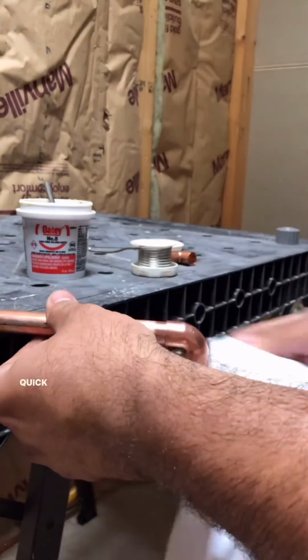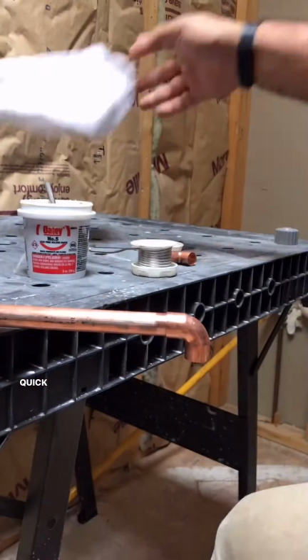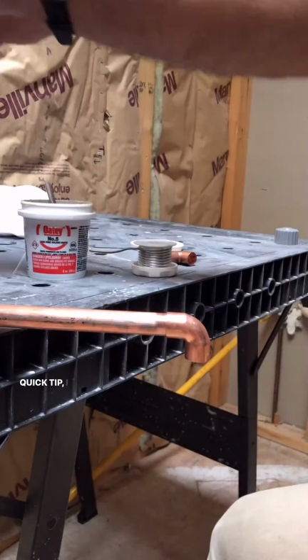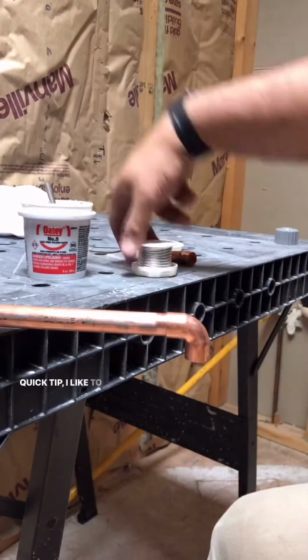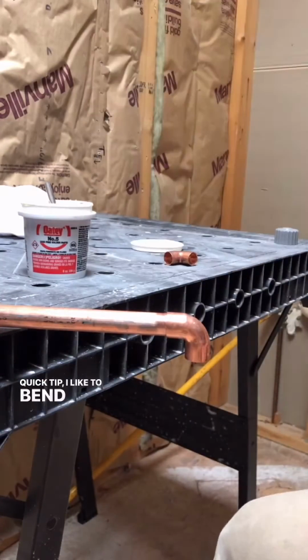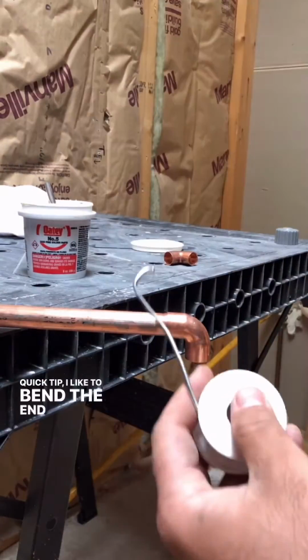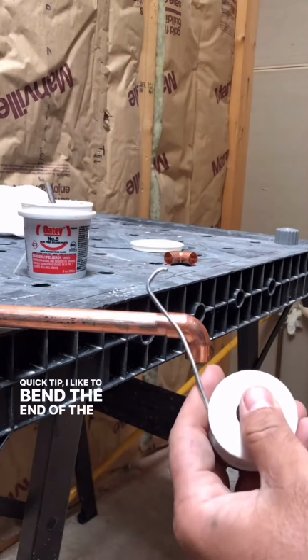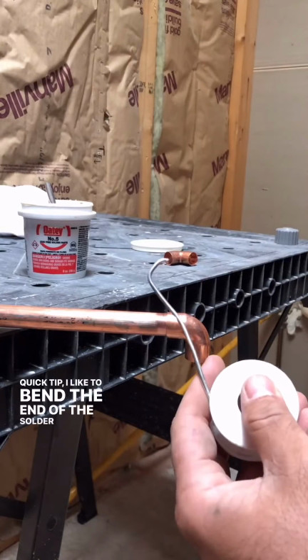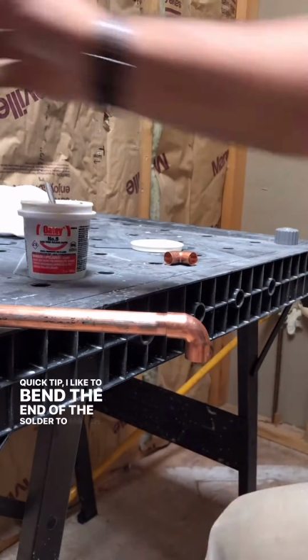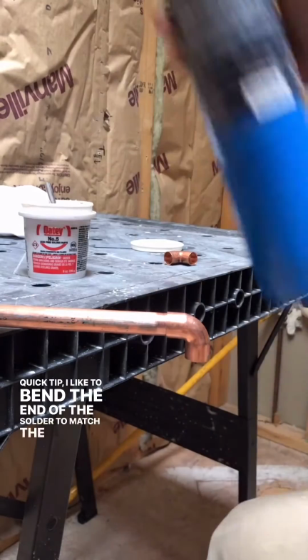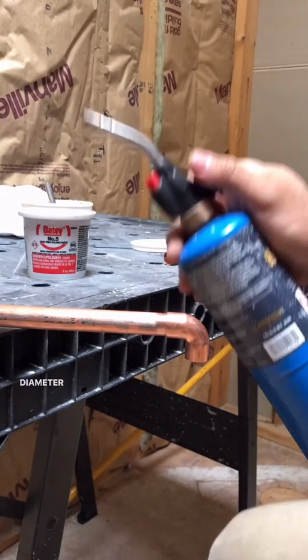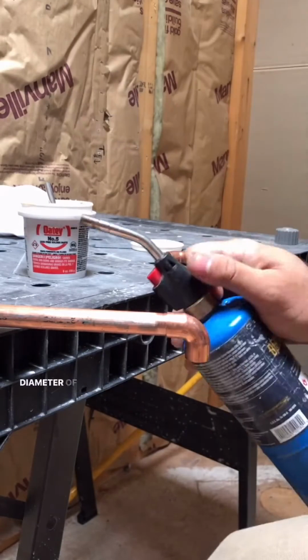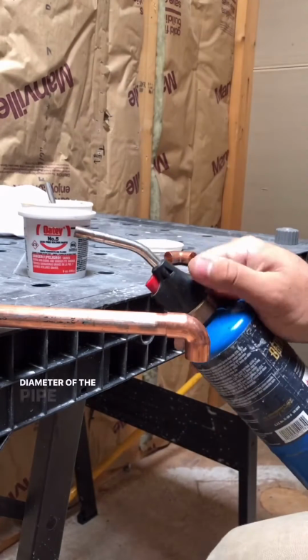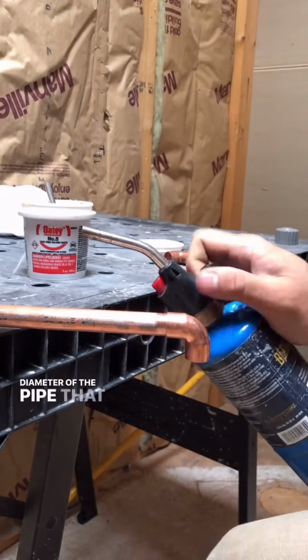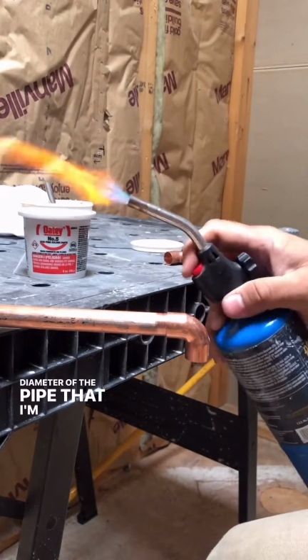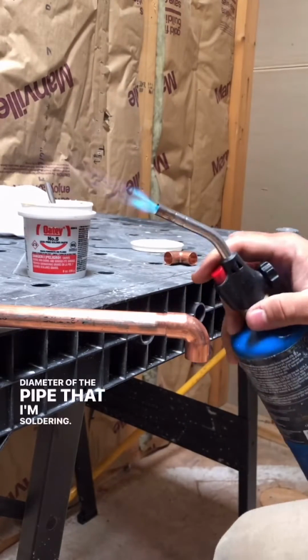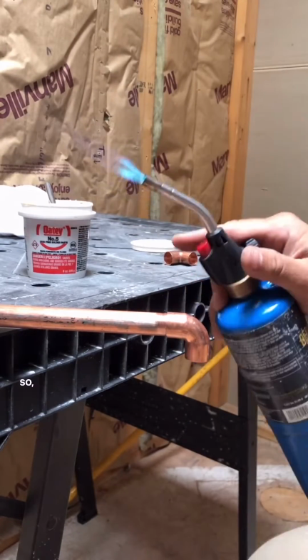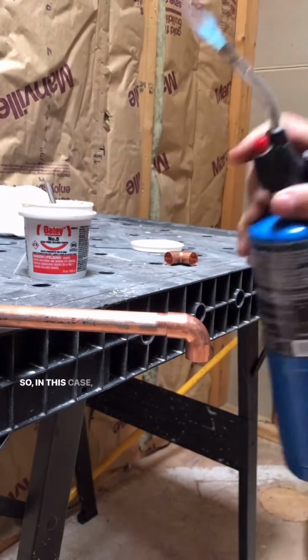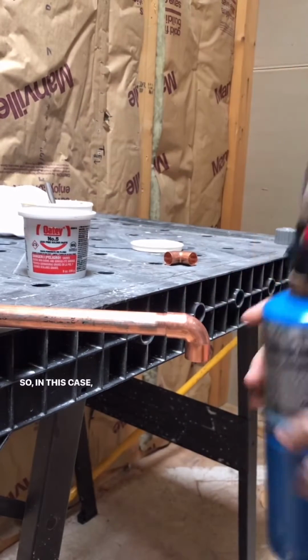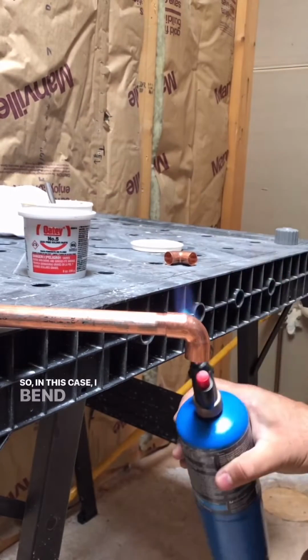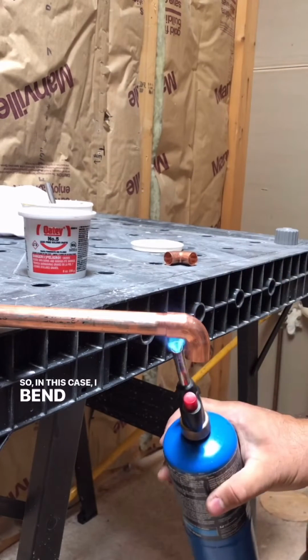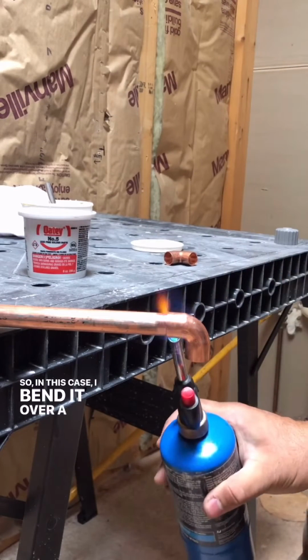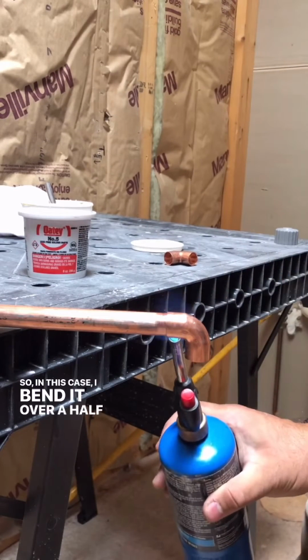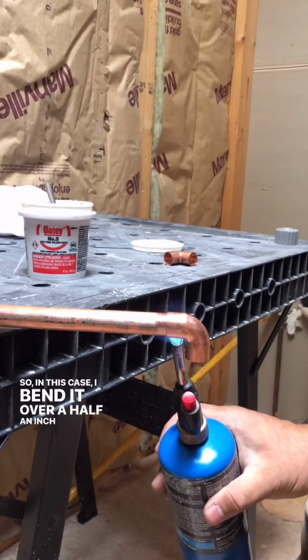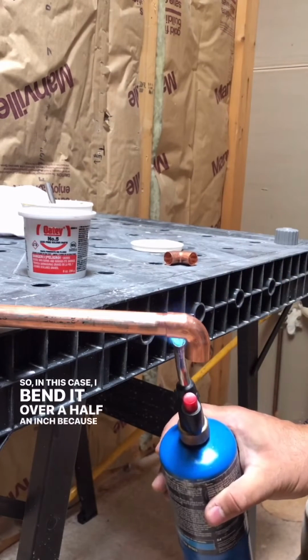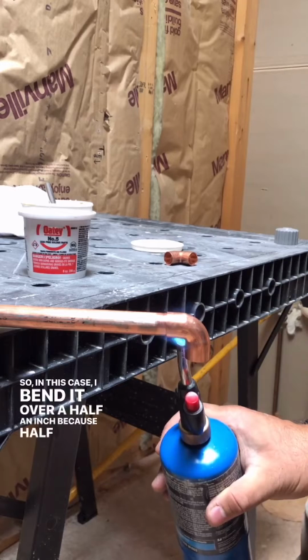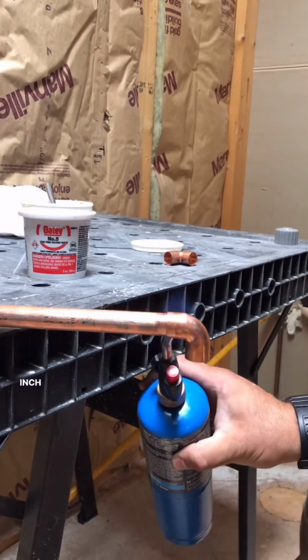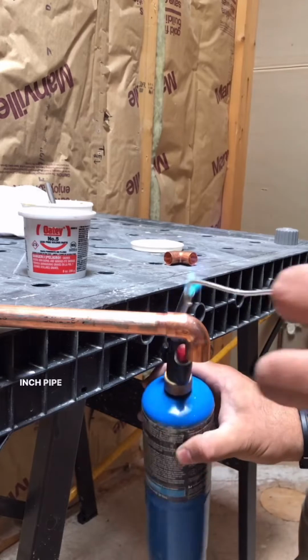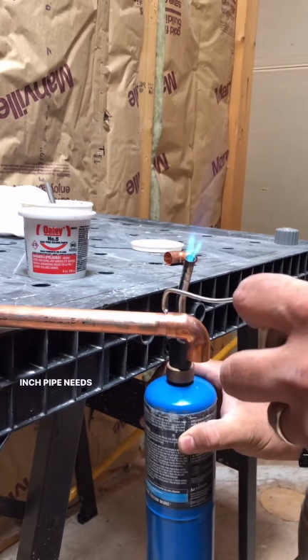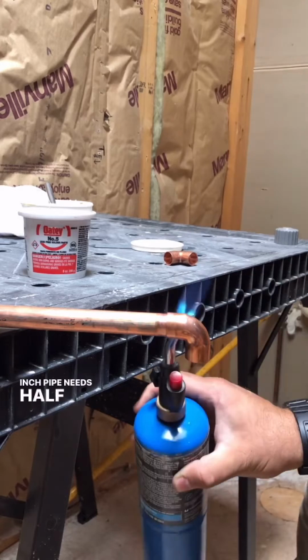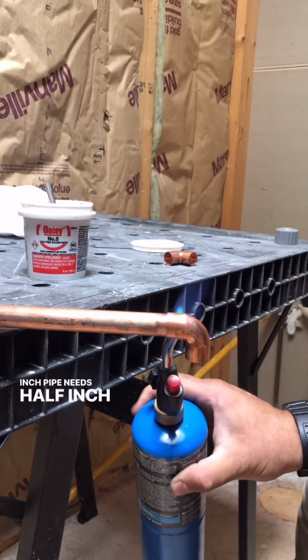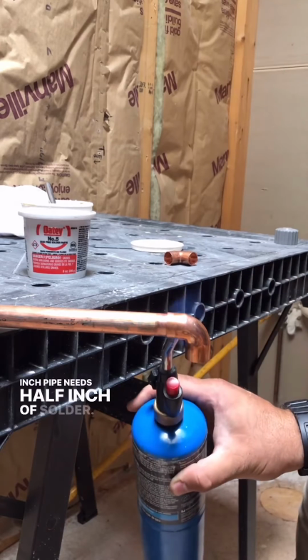Quick tip: I like to bend the end of the solder to match the diameter of the pipe that I'm soldering. So in this case, I bend it over a half an inch because a half inch pipe needs half inch of solder.